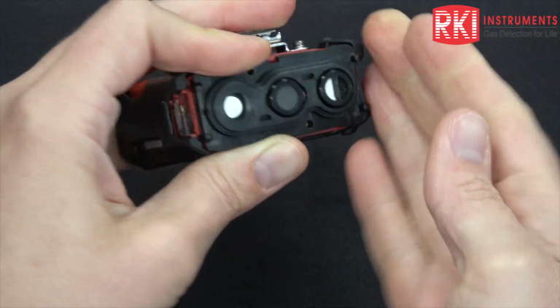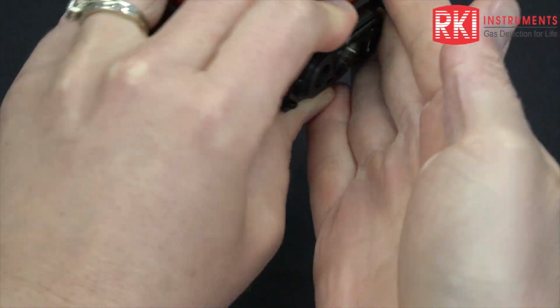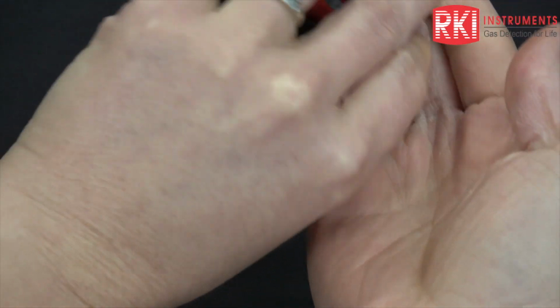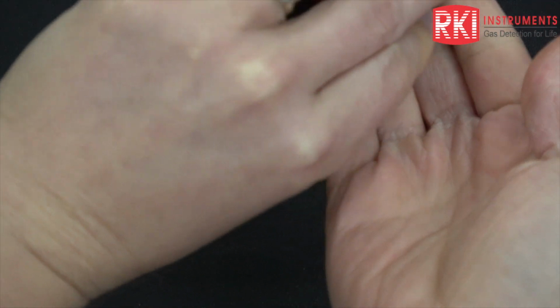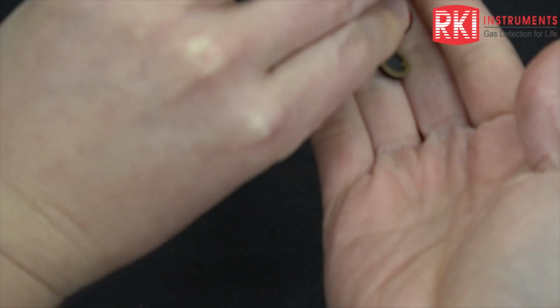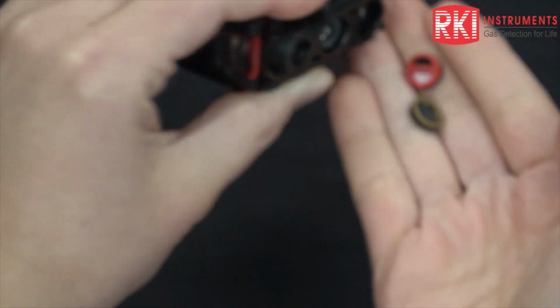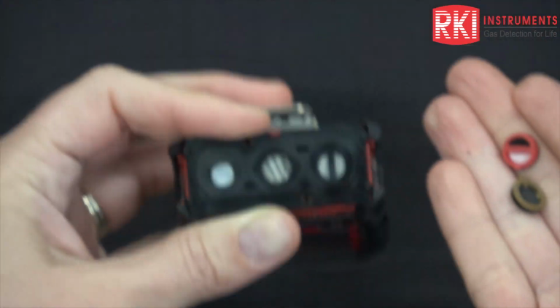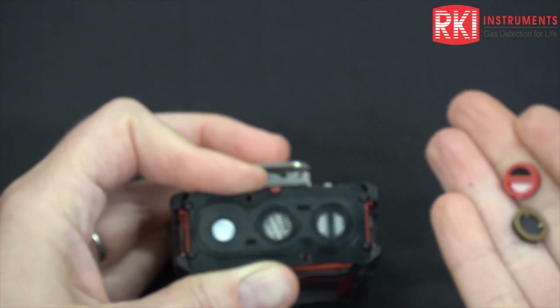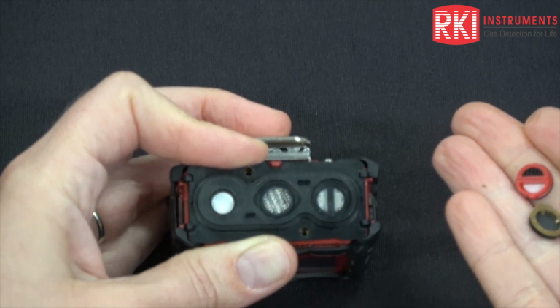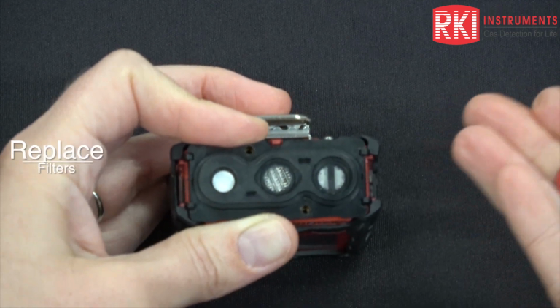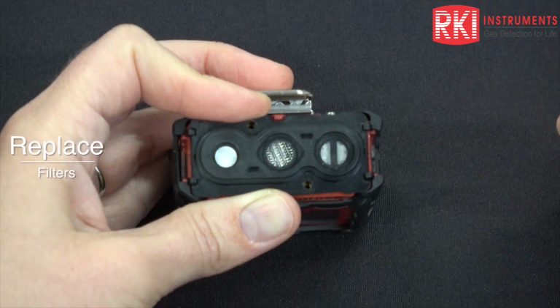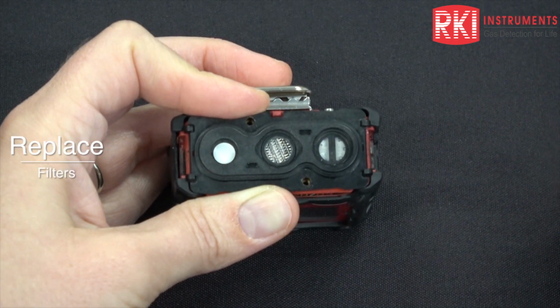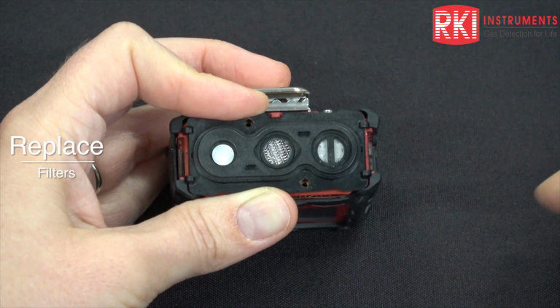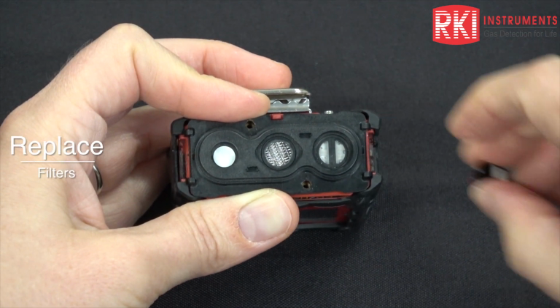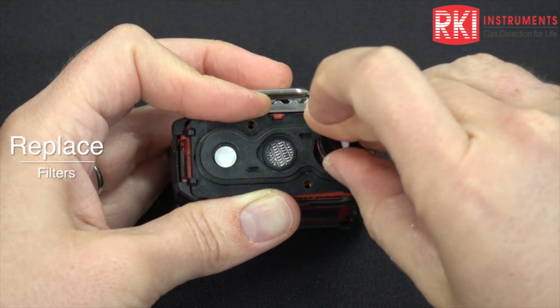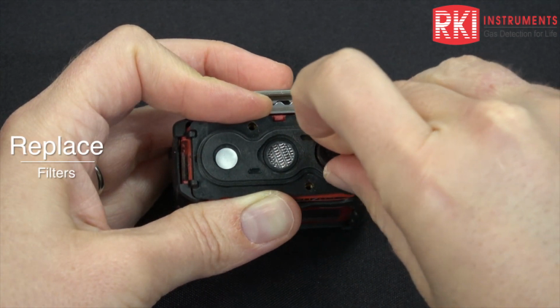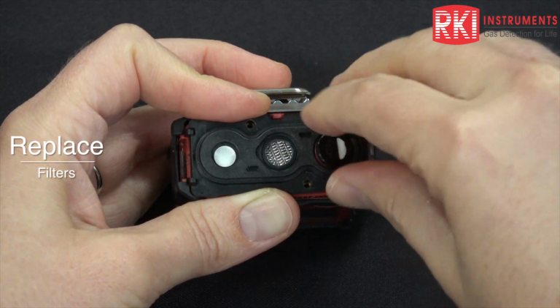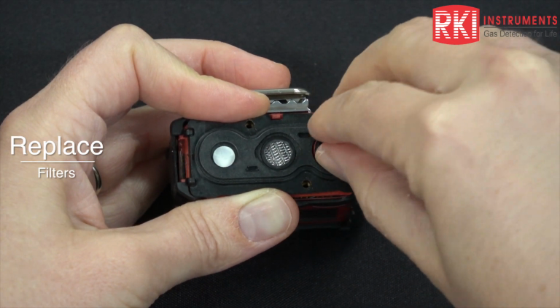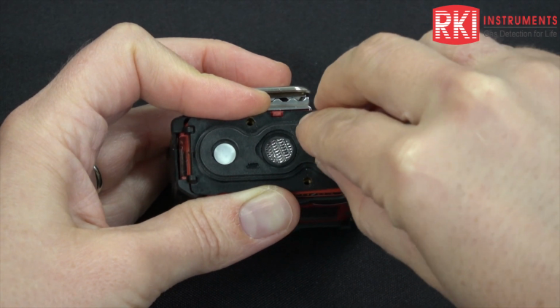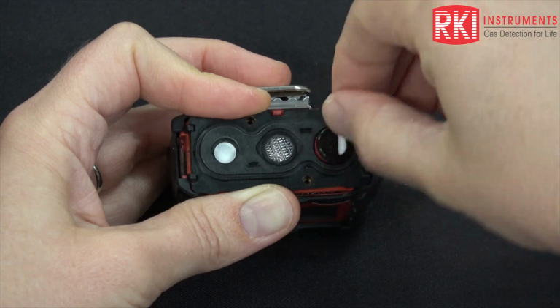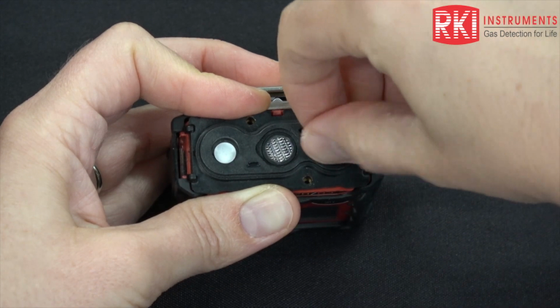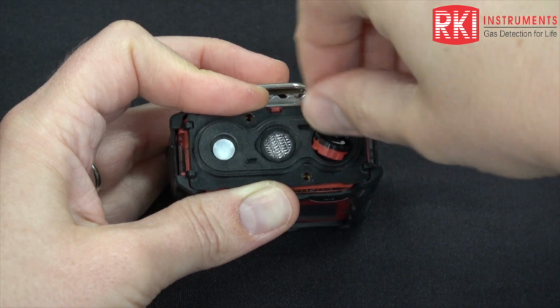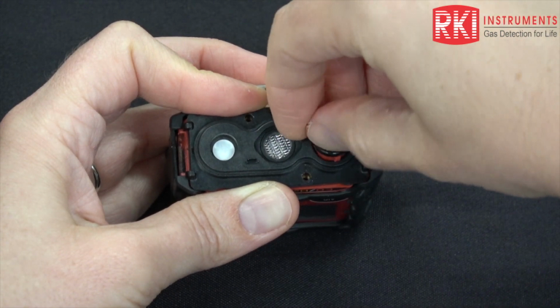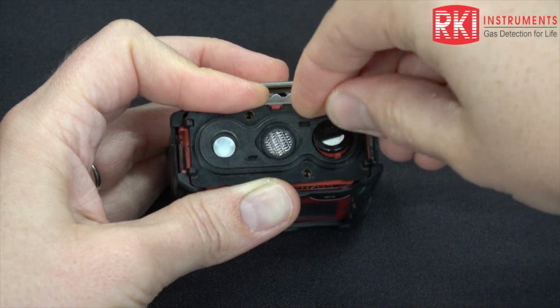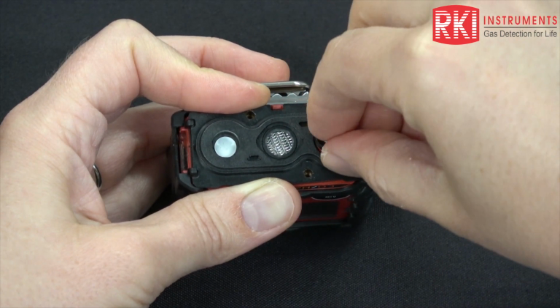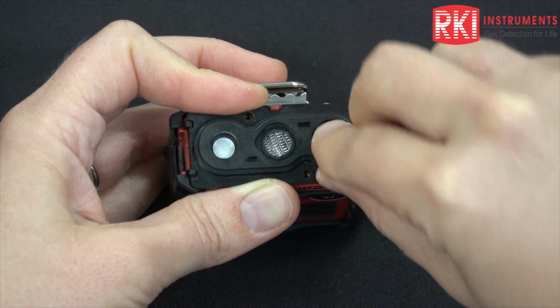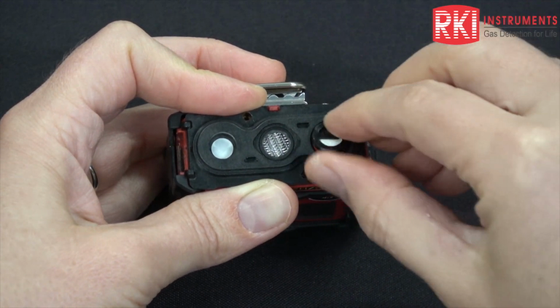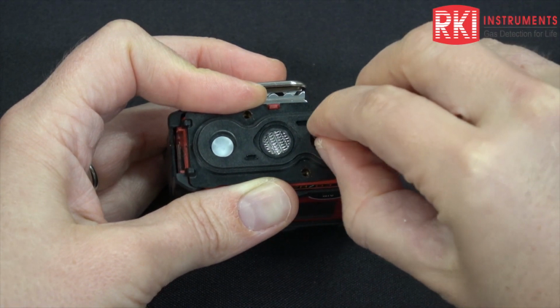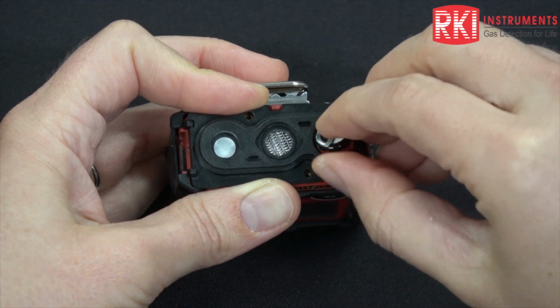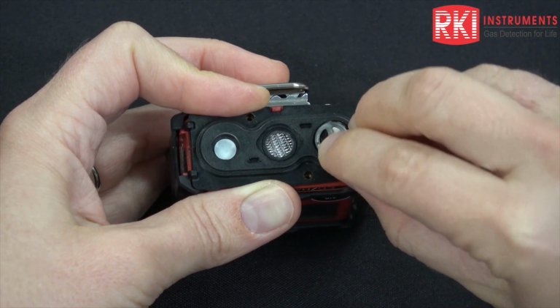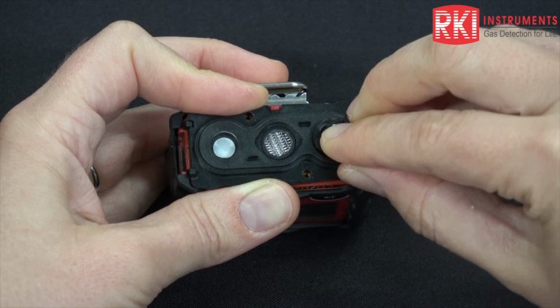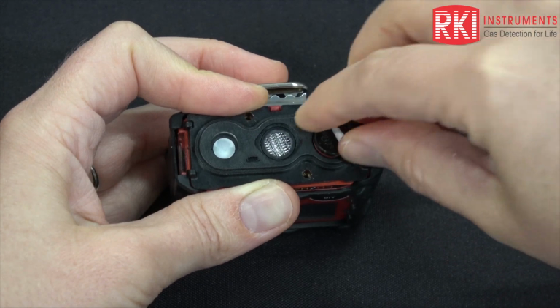You can turn these upside down to remove them and then when you put them back in, they are keyed so they can only go in one way. So just kind of rotate them until they go in.